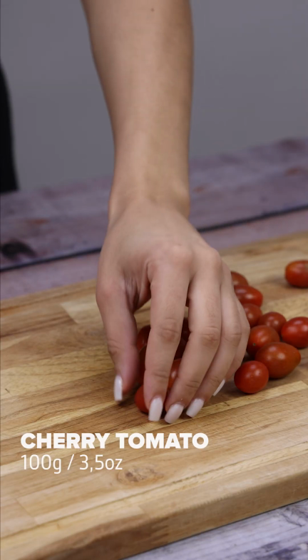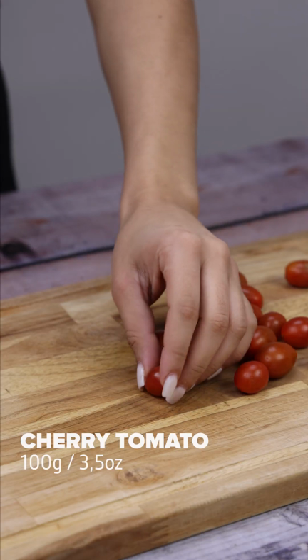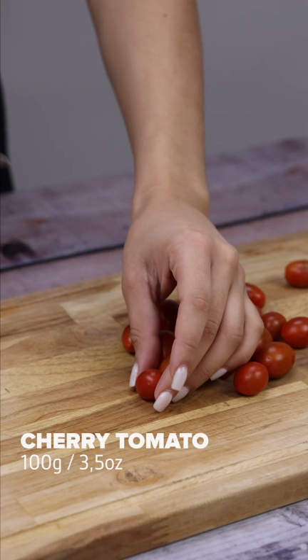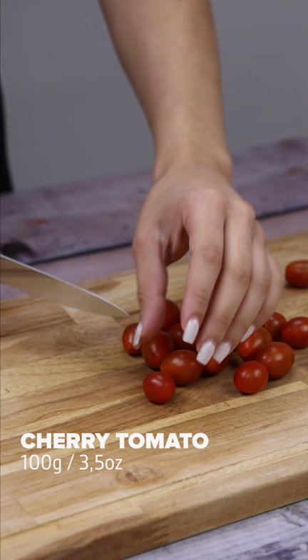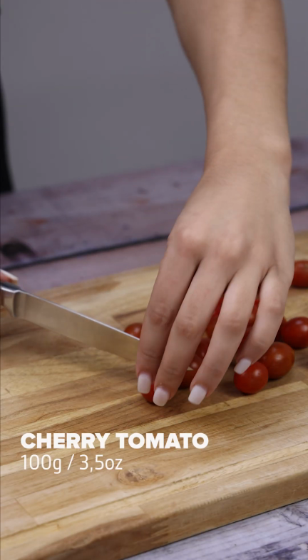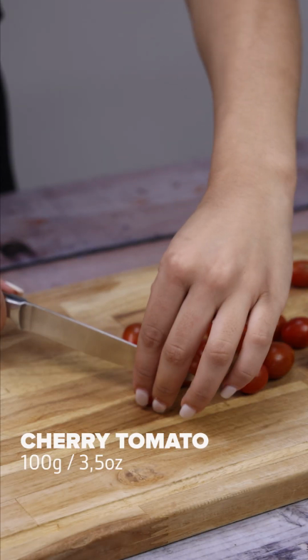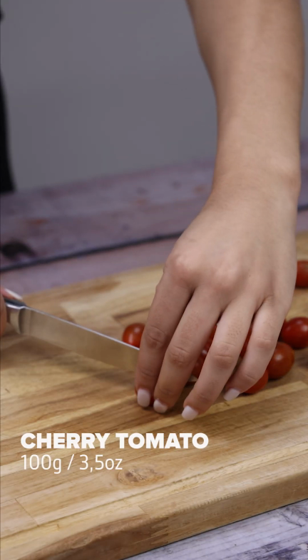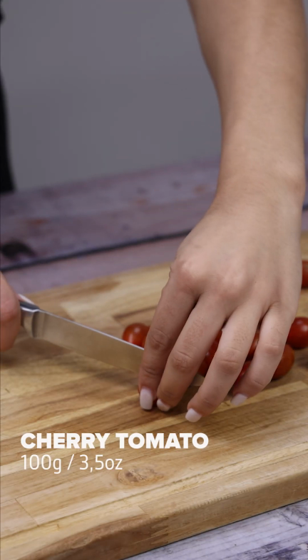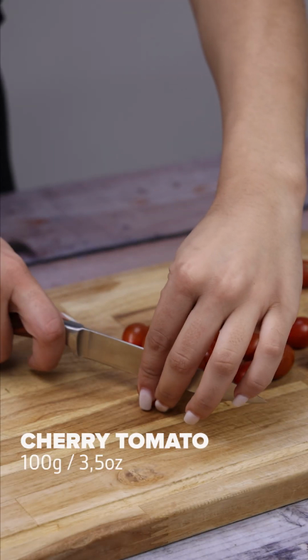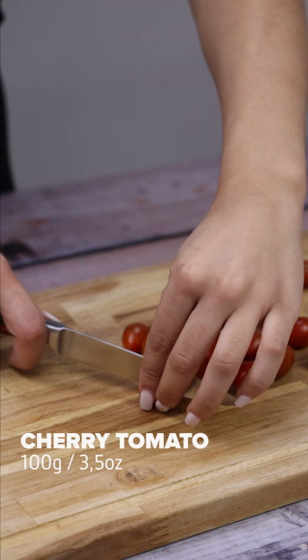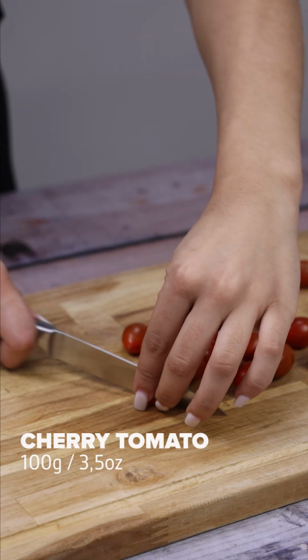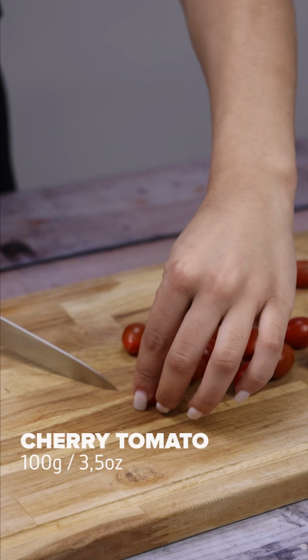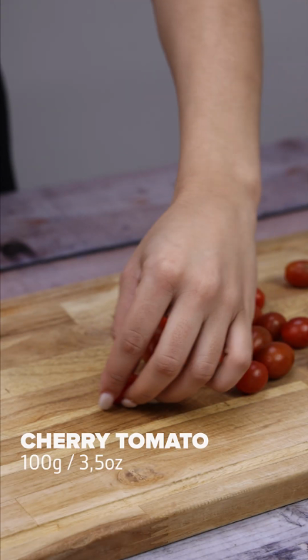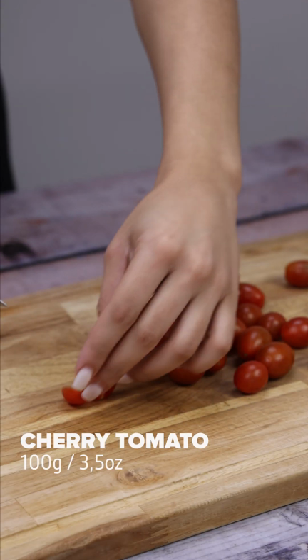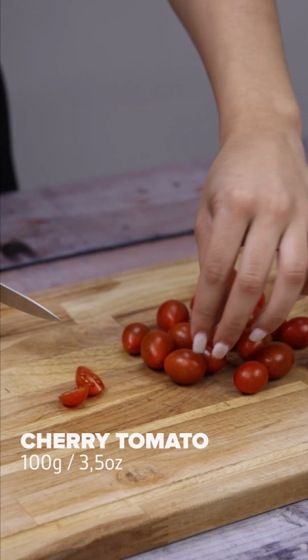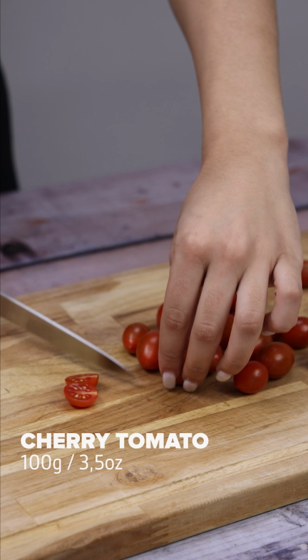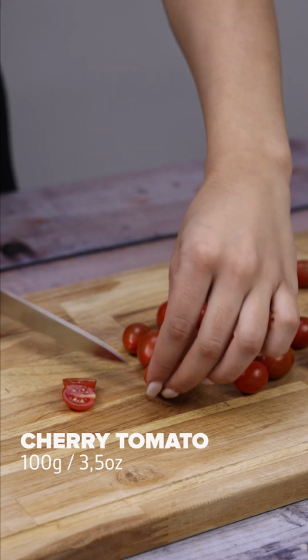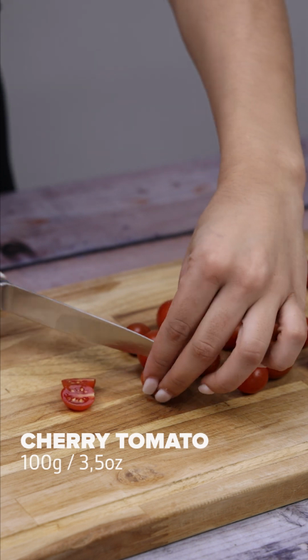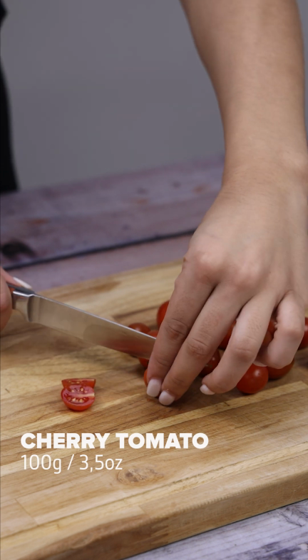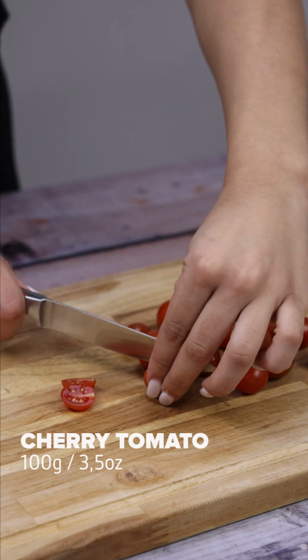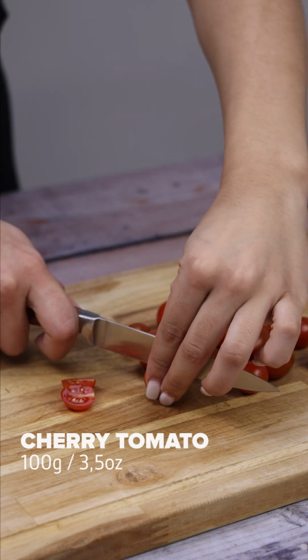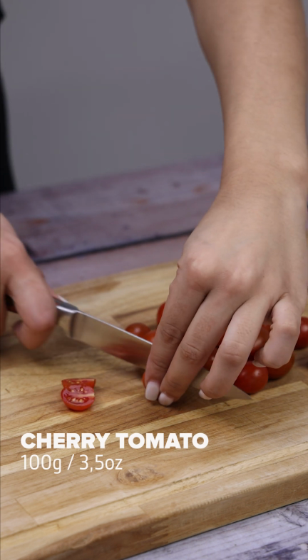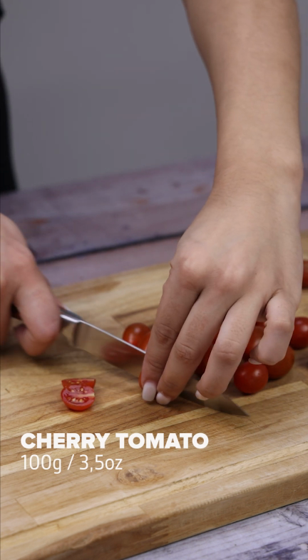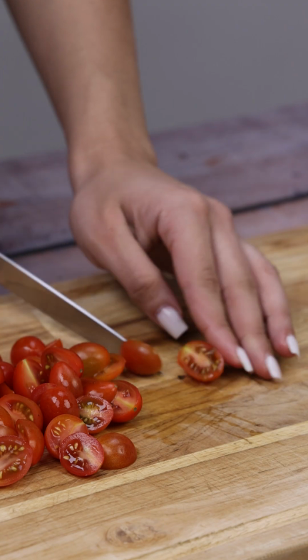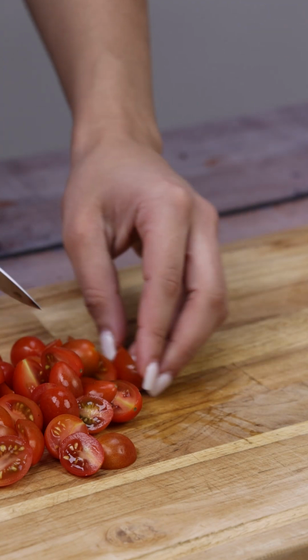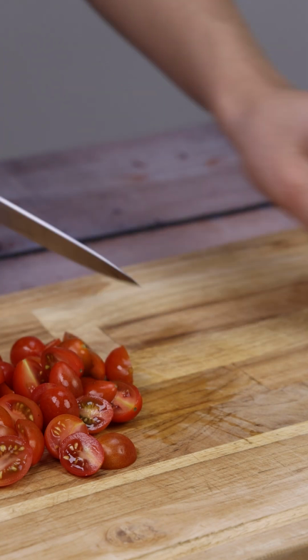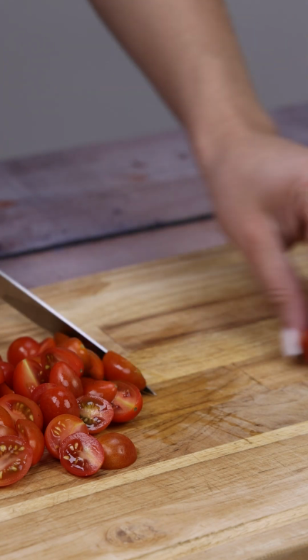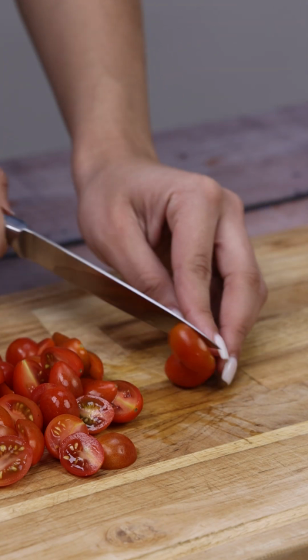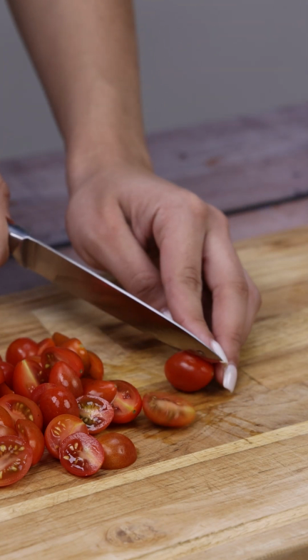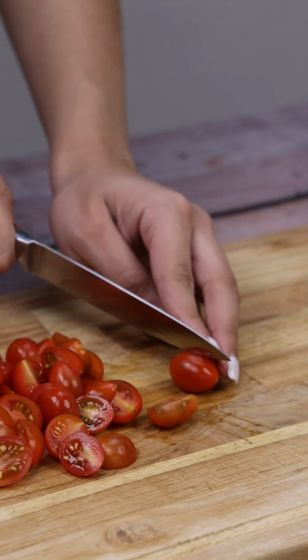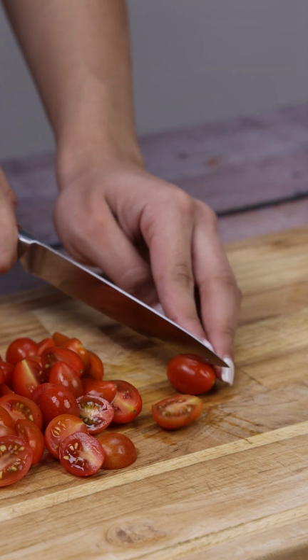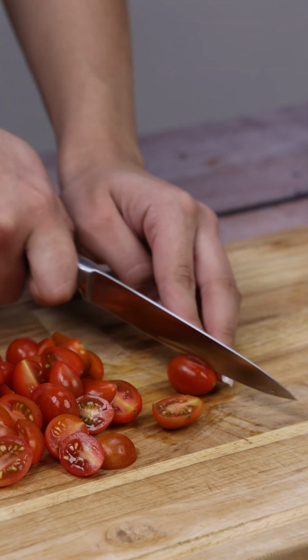Now I will cut 100g of cherry tomatoes in the middle. This recipe is amazing — I'm sure the result will surprise you in the end.